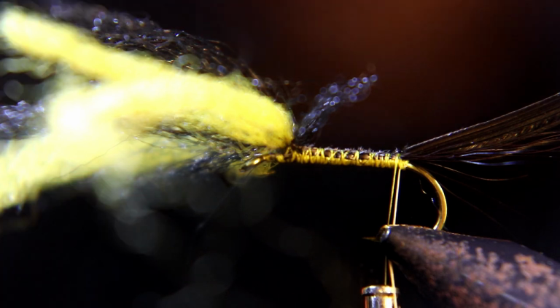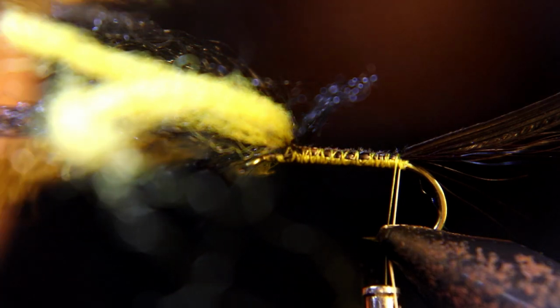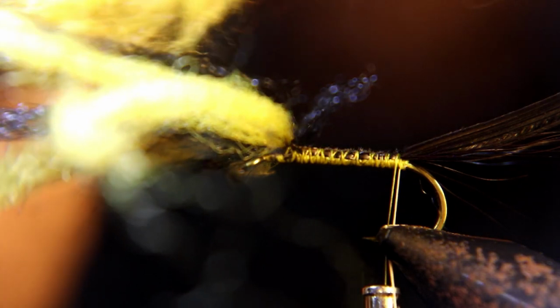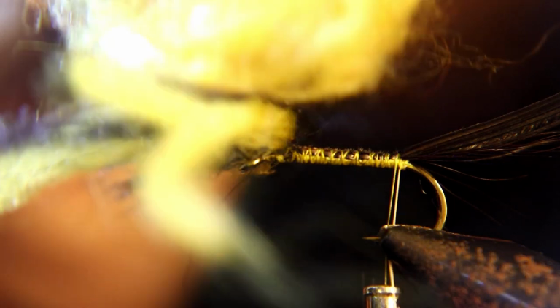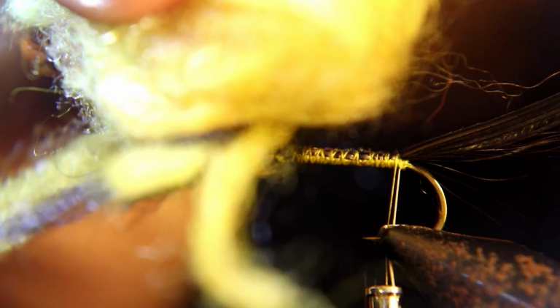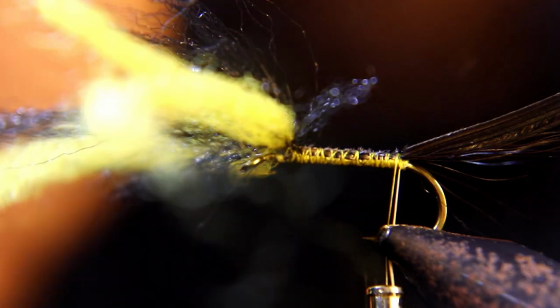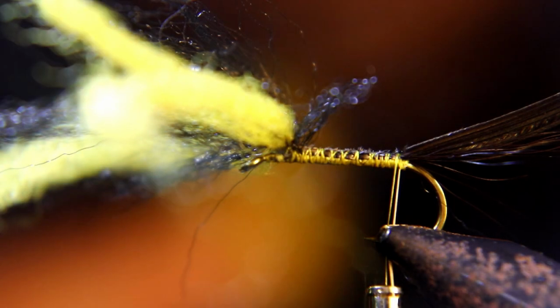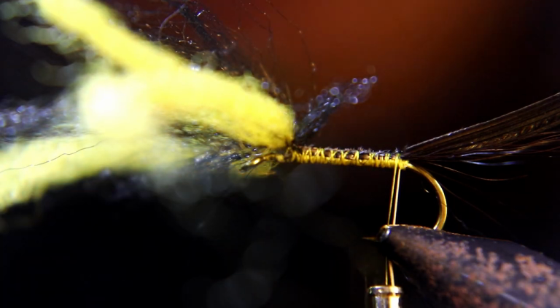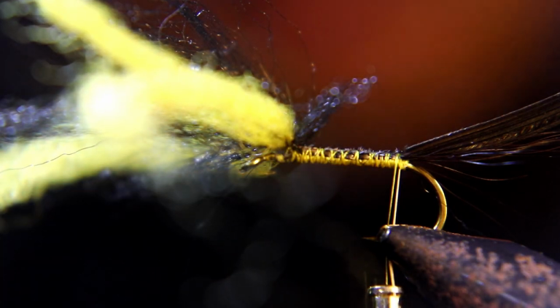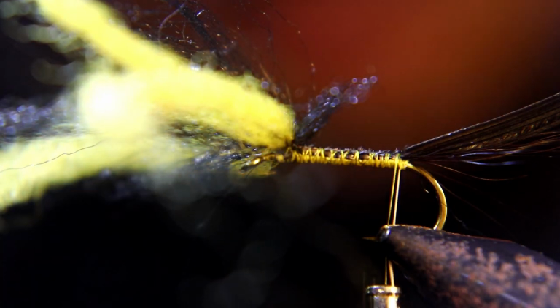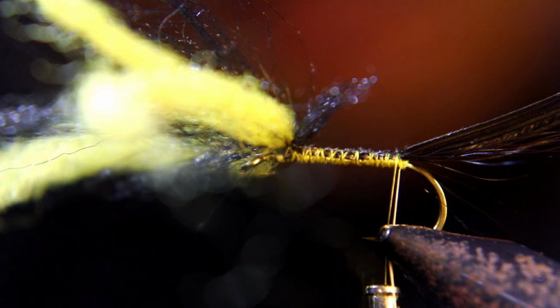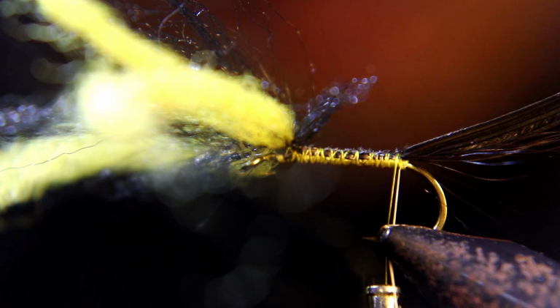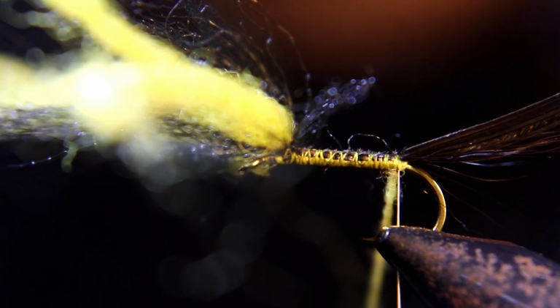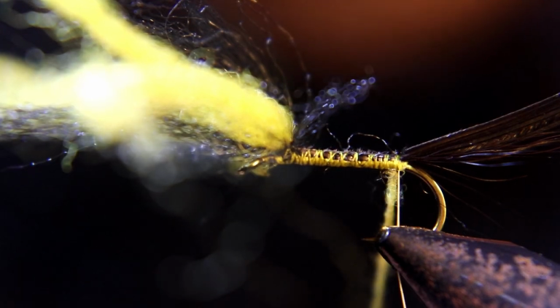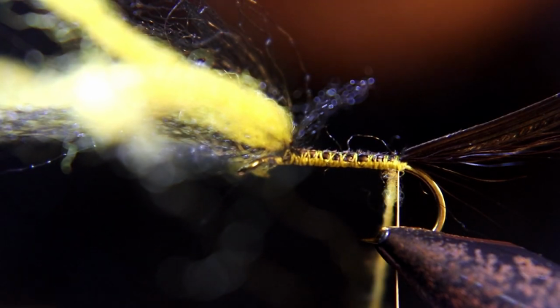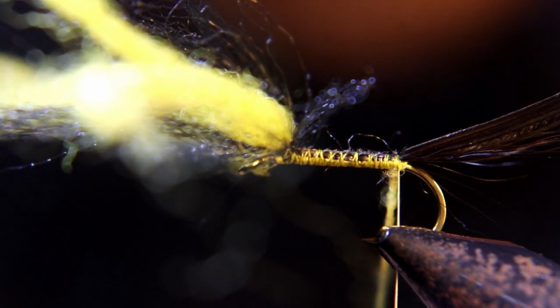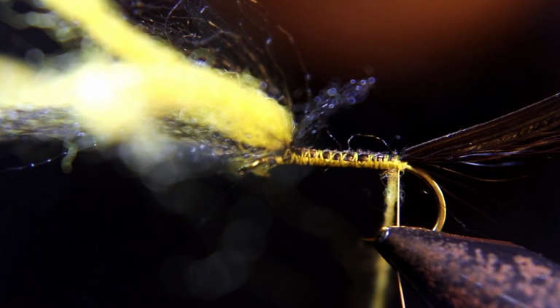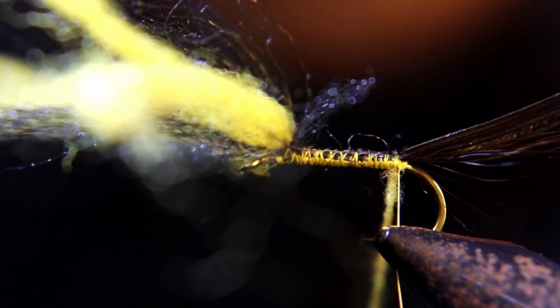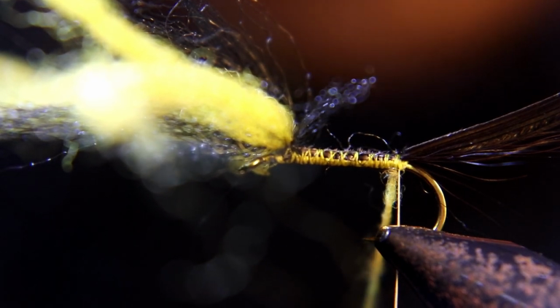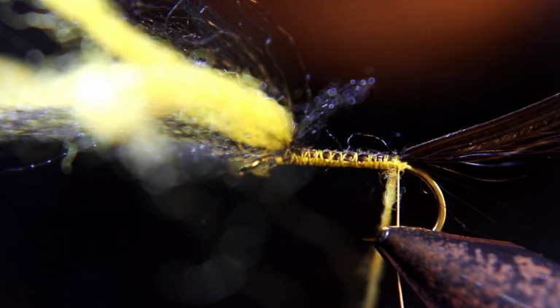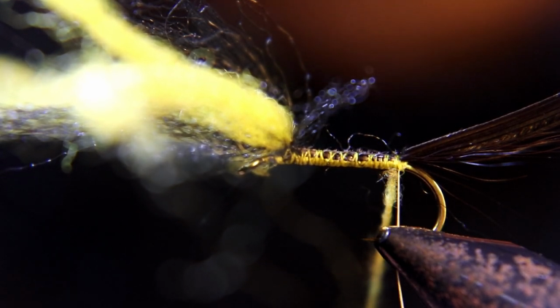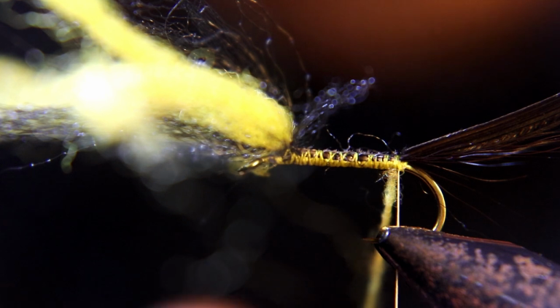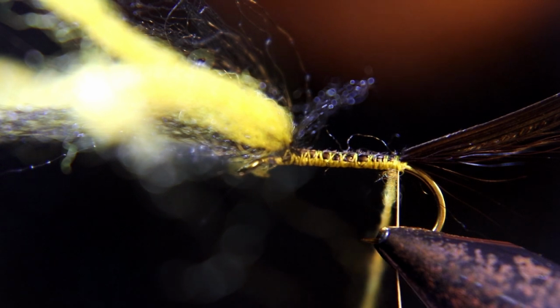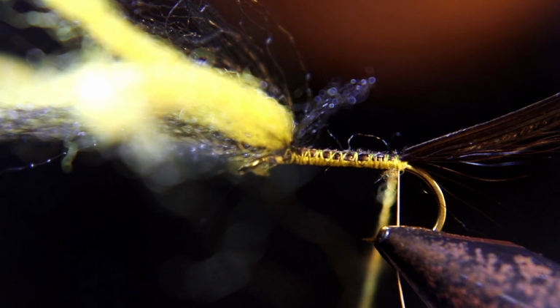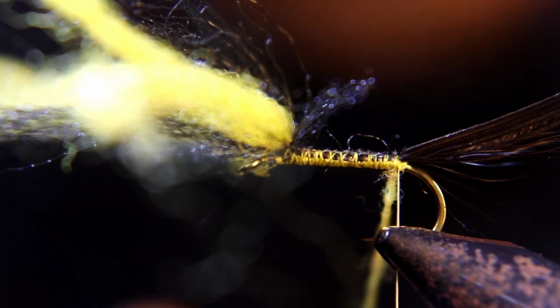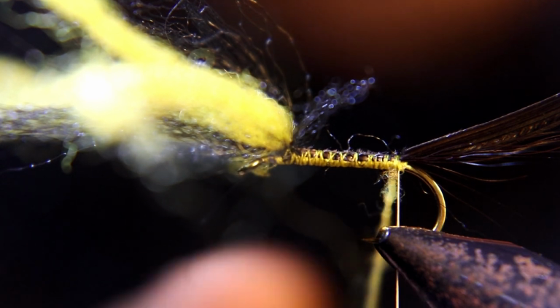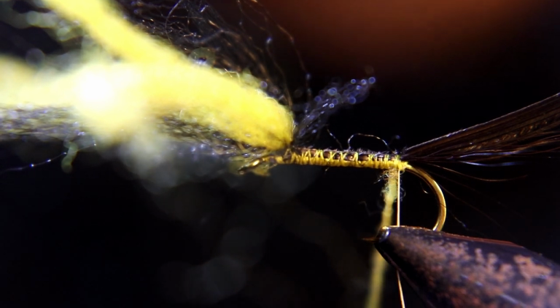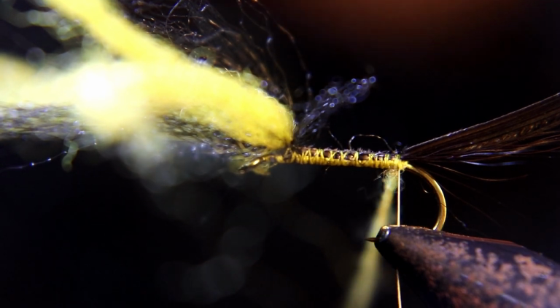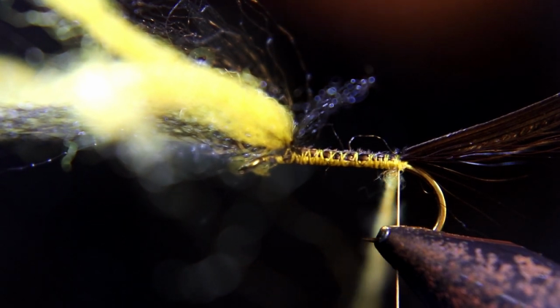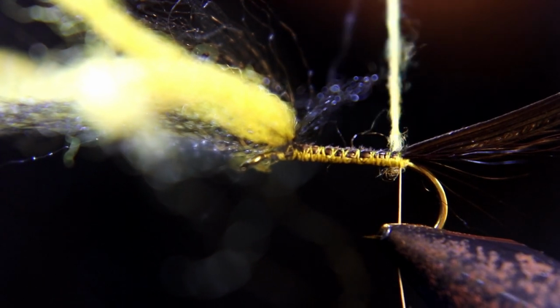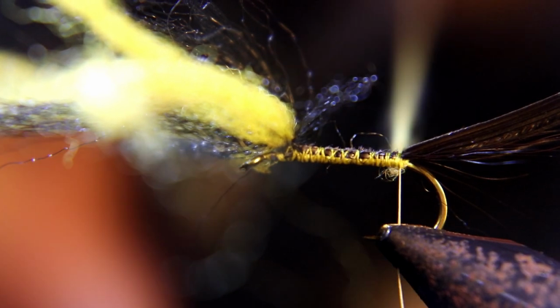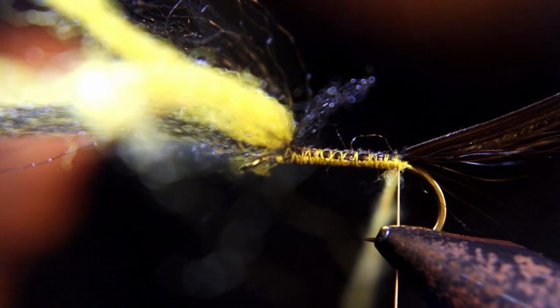This dubbing I made myself to match the flies on the water. It's yellow, light cream, and a really light green all combined together. You're going to dub this all the way up to the wing.